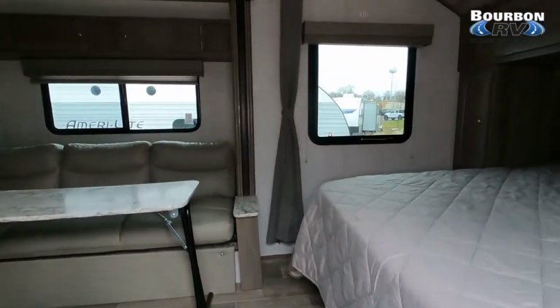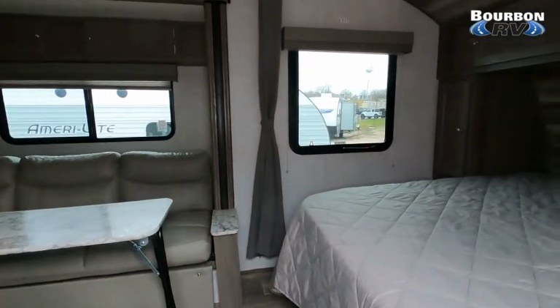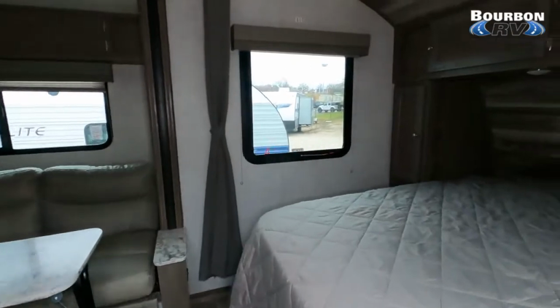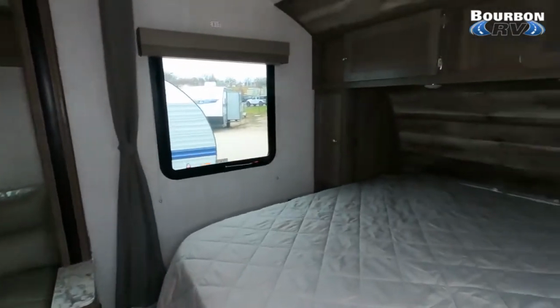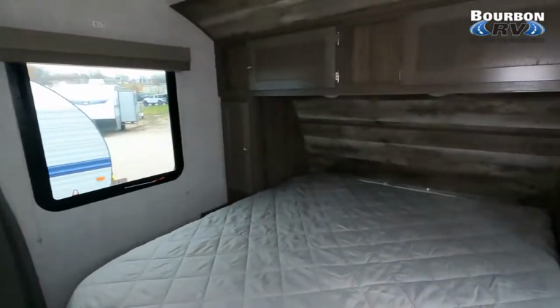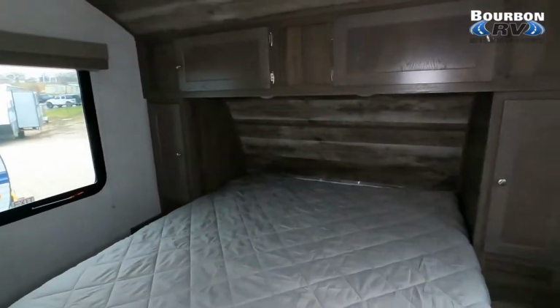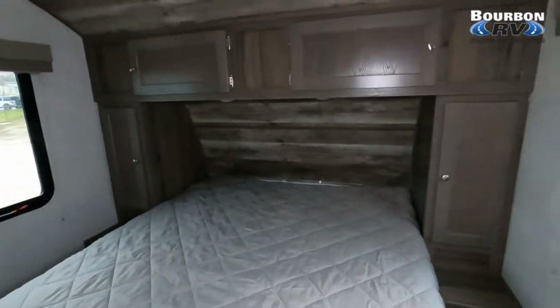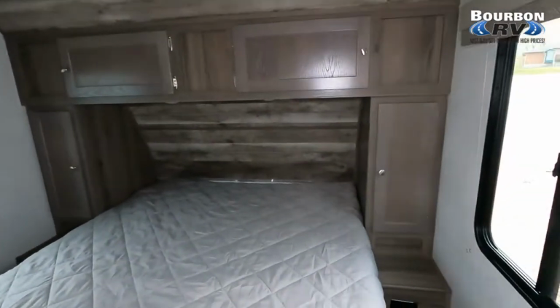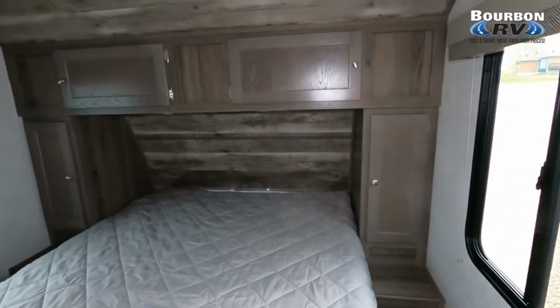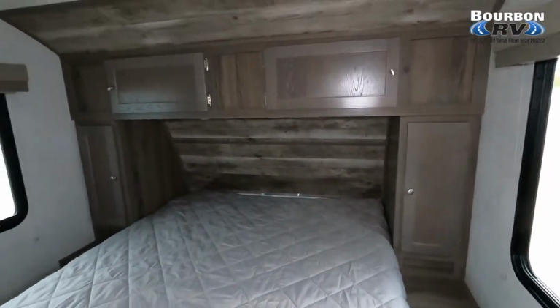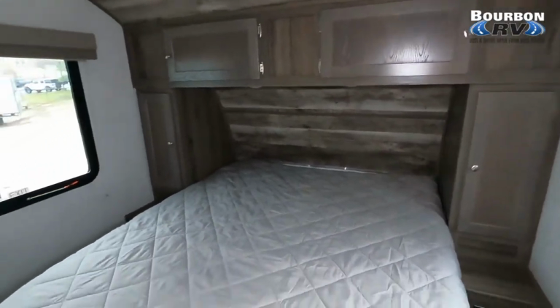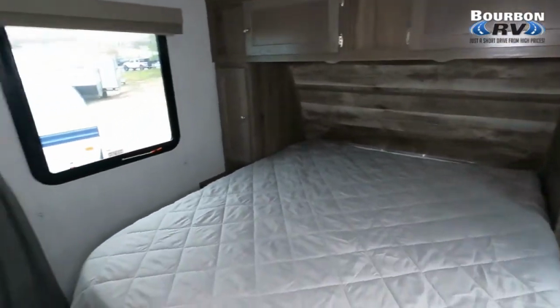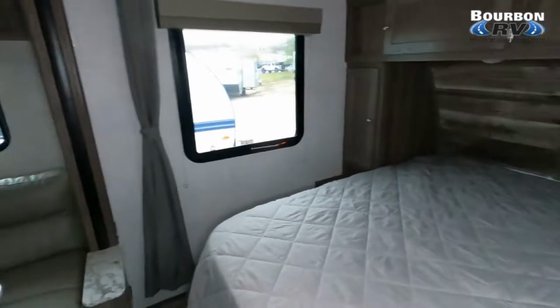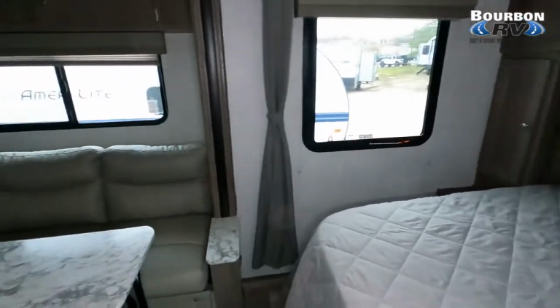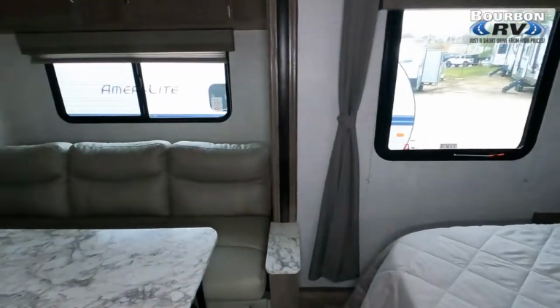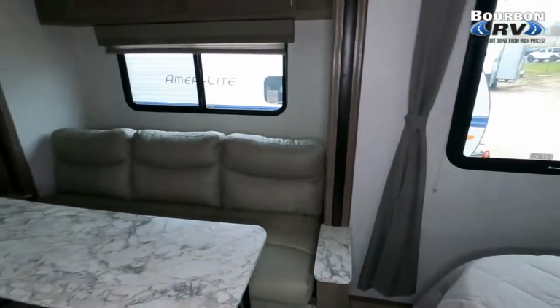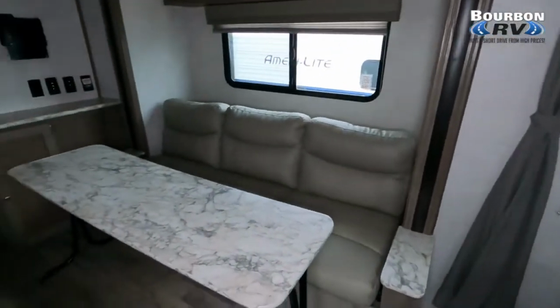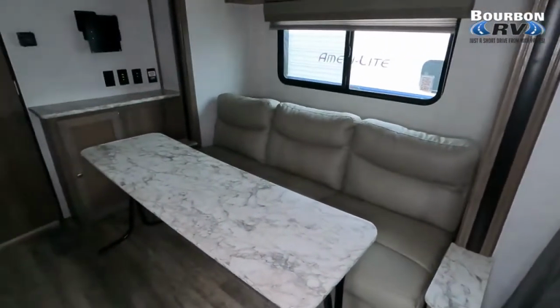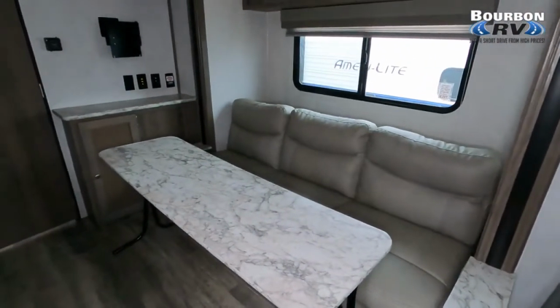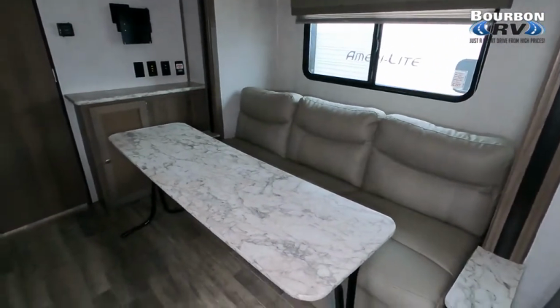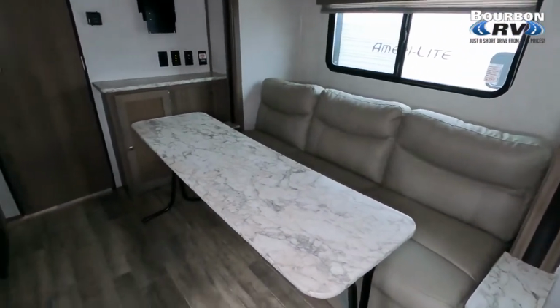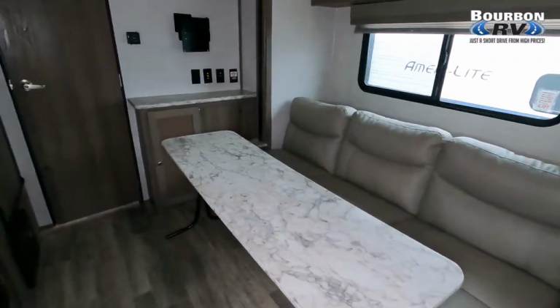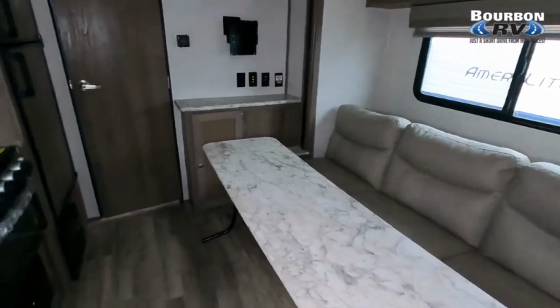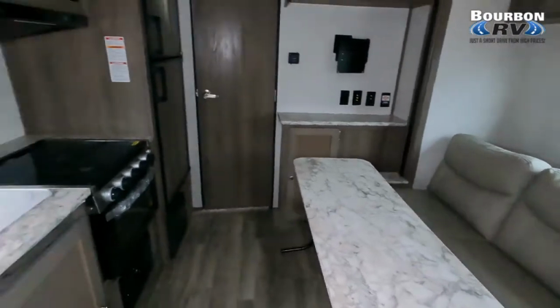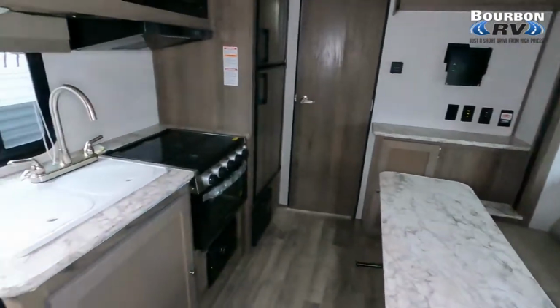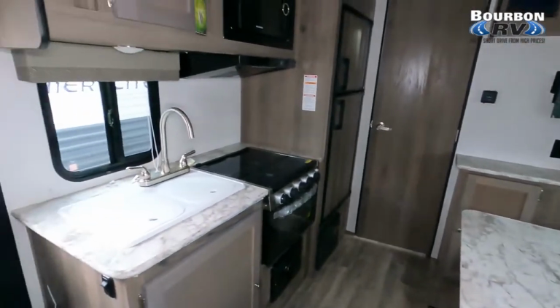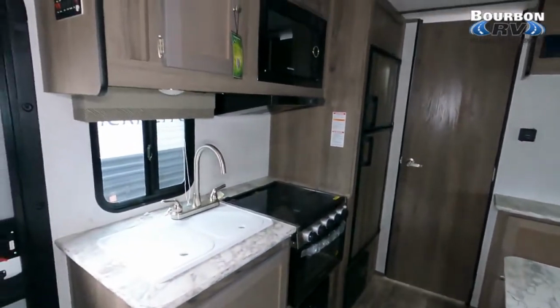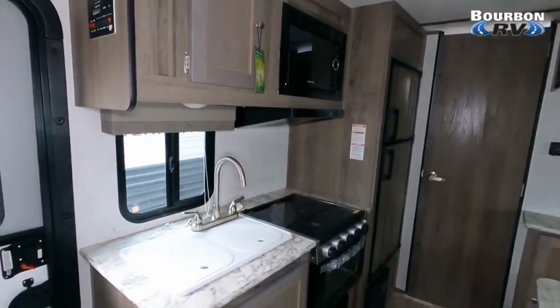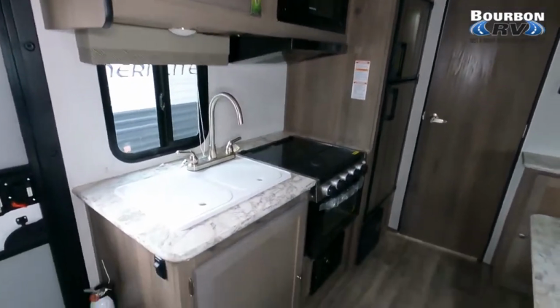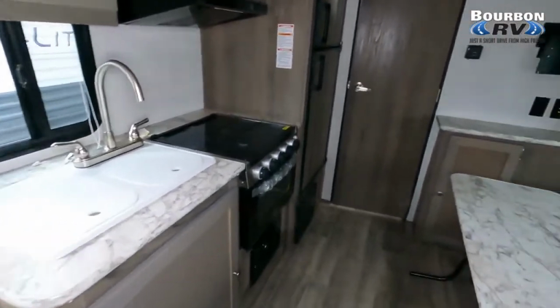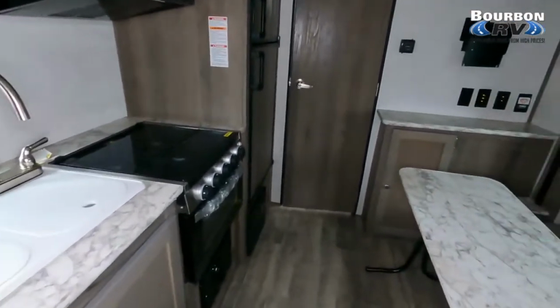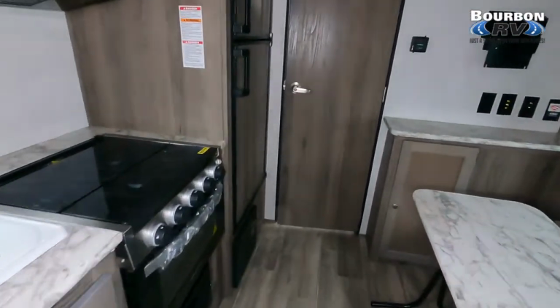As we step inside, let me give you some of the highlights. This sleeps four, has one slide, dry weight is 4,281 pounds, the length is 22'6", and the interior height is 6'8" — so you can accommodate most people.